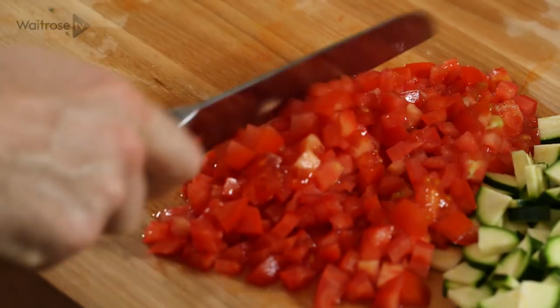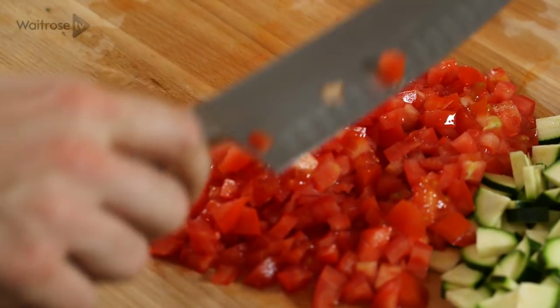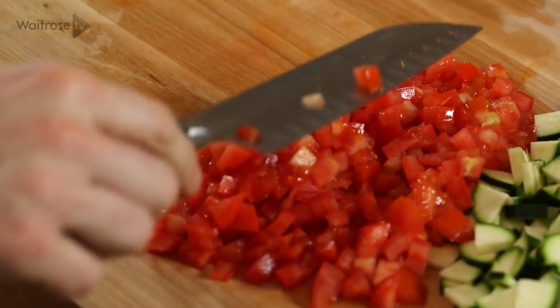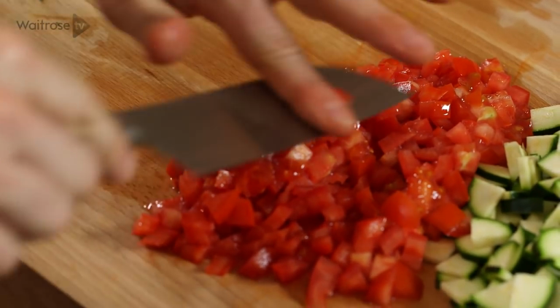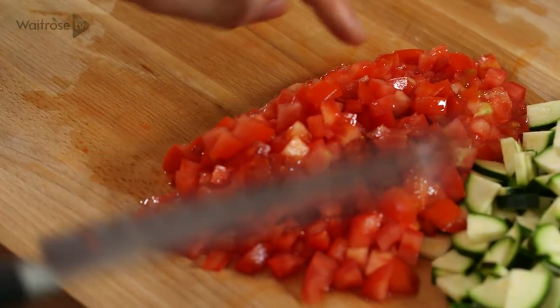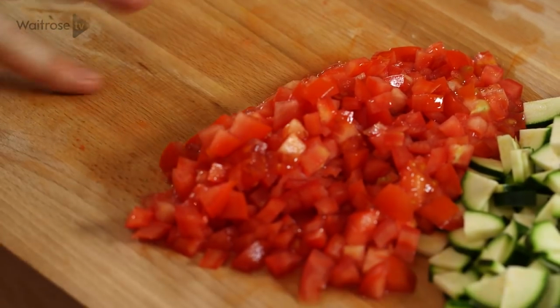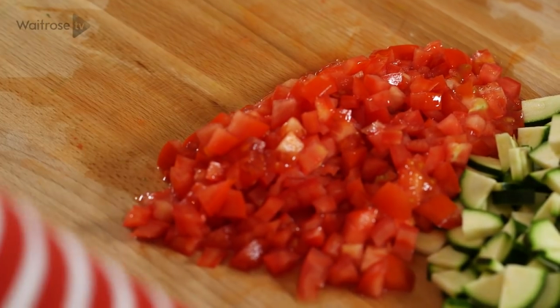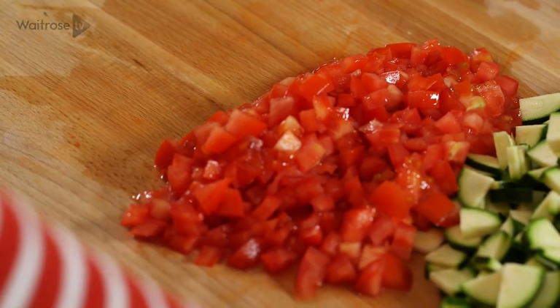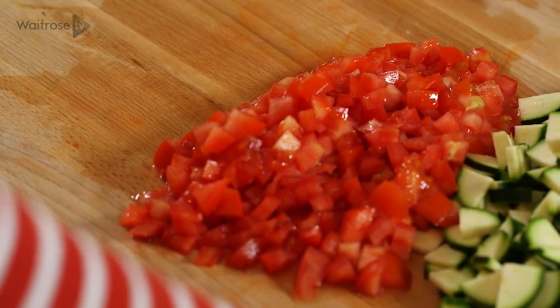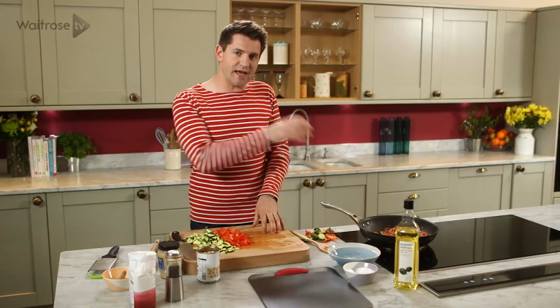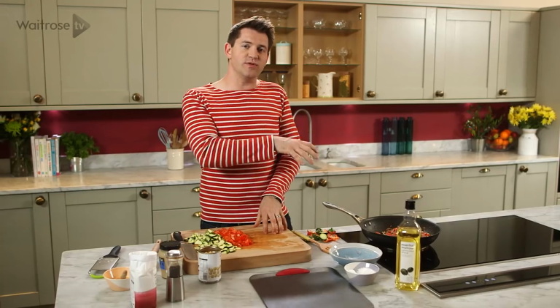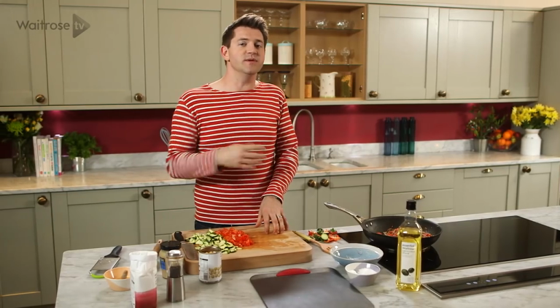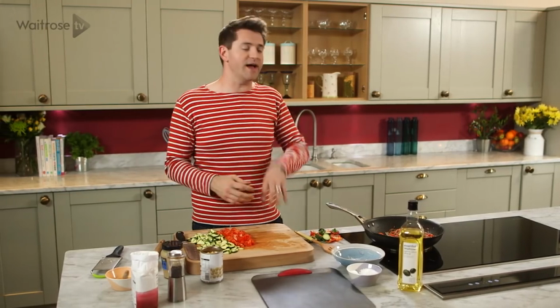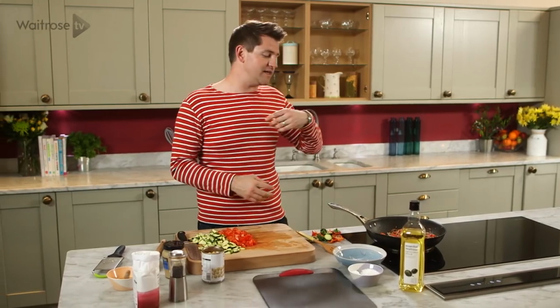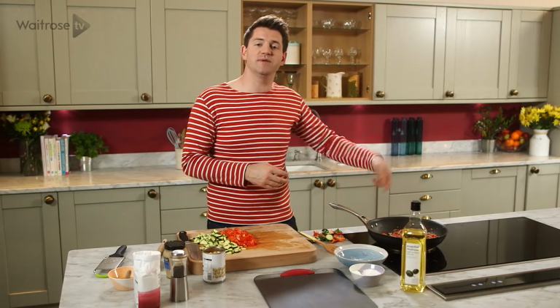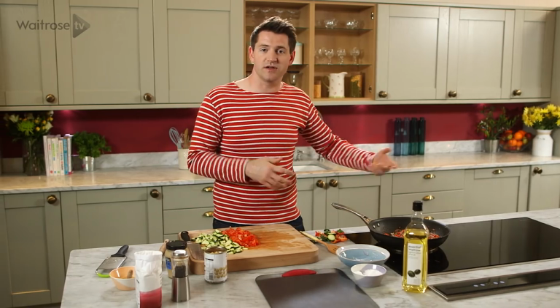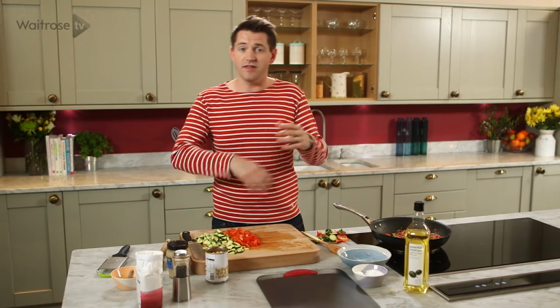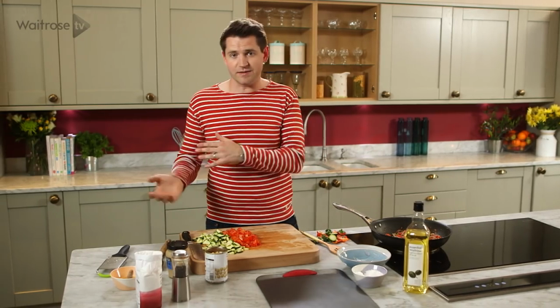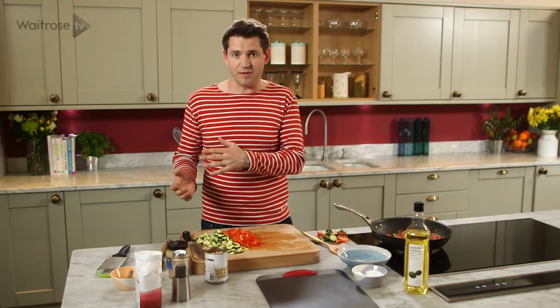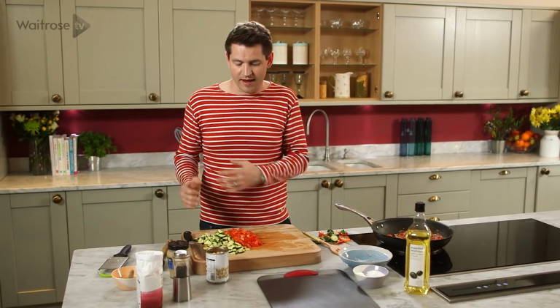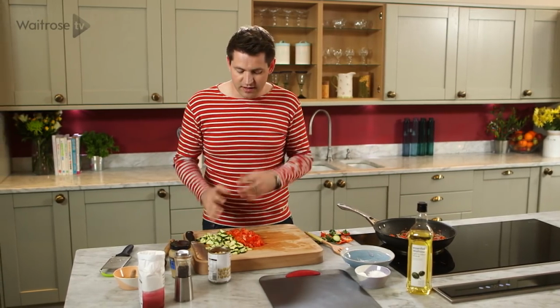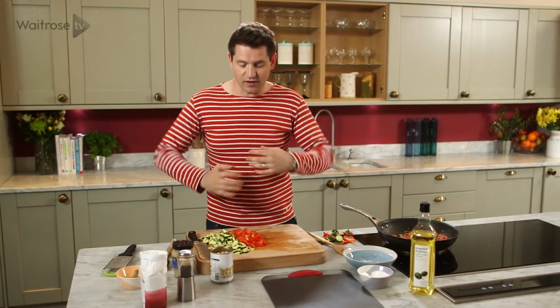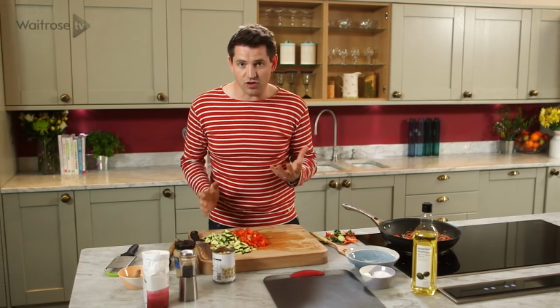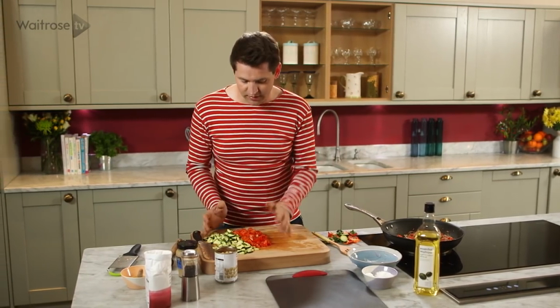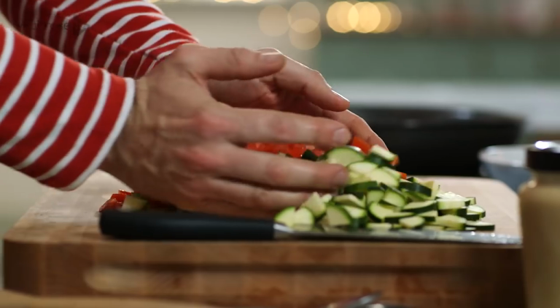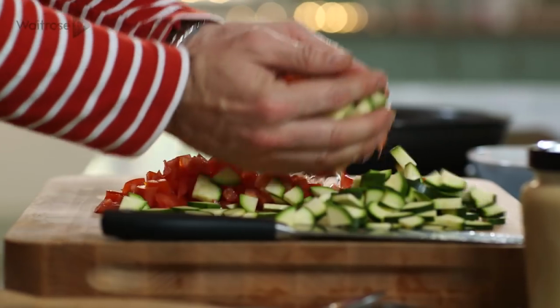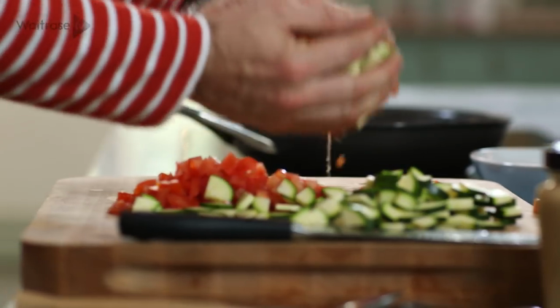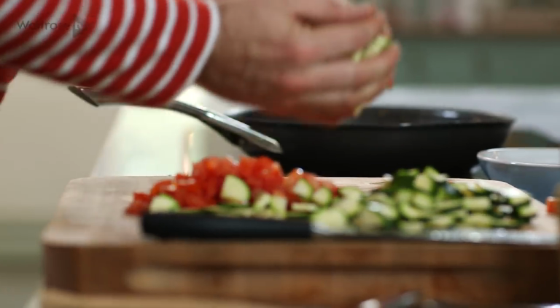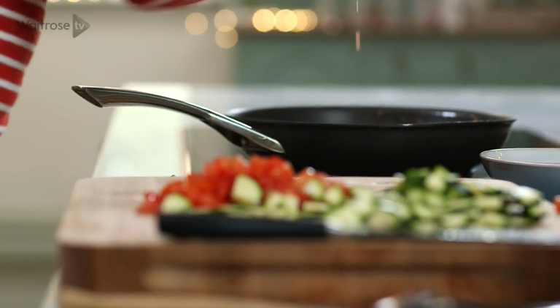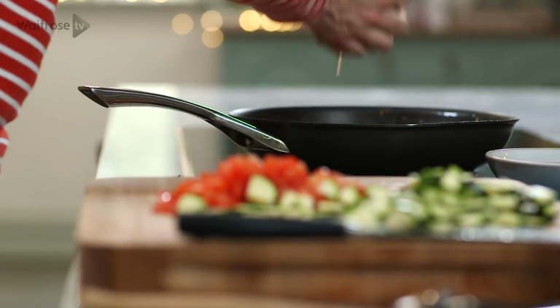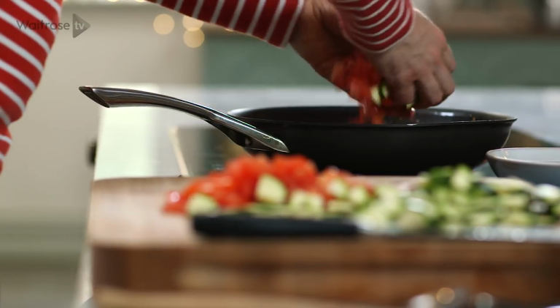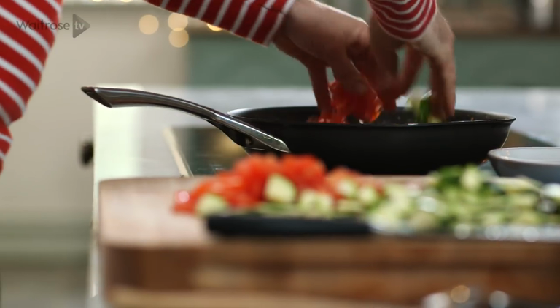Now it seems like there's a lot of chopping involved in this dish, which there is, but there's a natural rhythm to it — as each bit's cooking the next bit can be prepared, so you're not going to have to chop everything in advance. Just scoop all of that up and that goes into the pan.